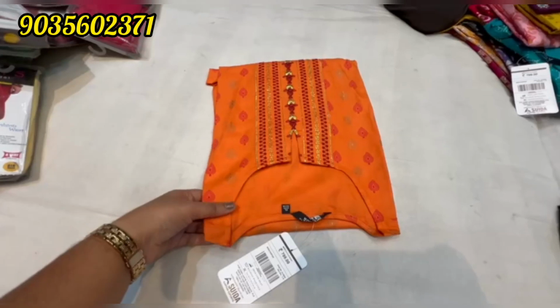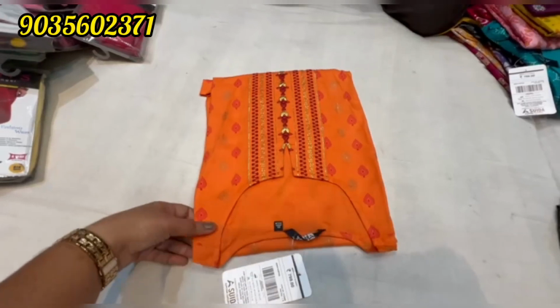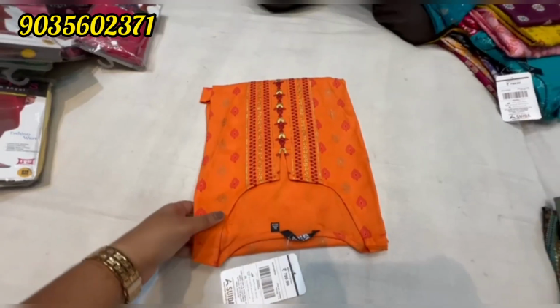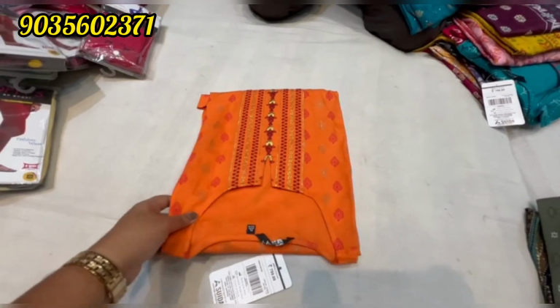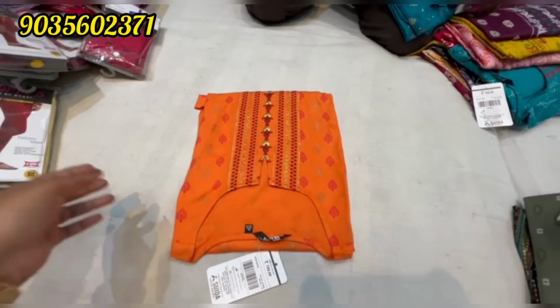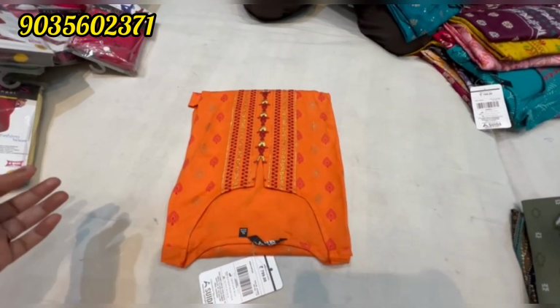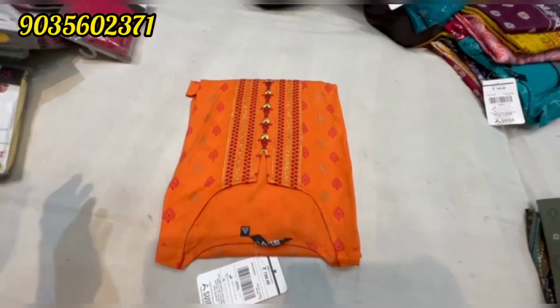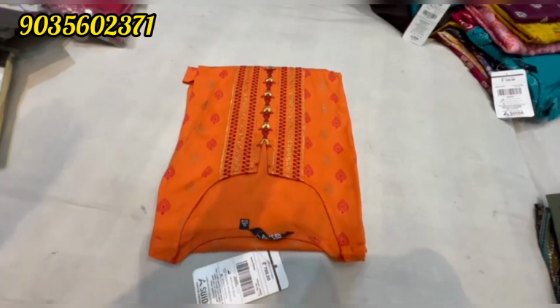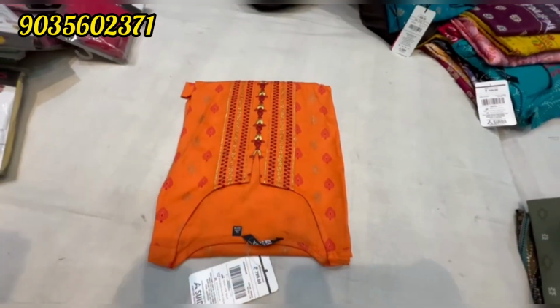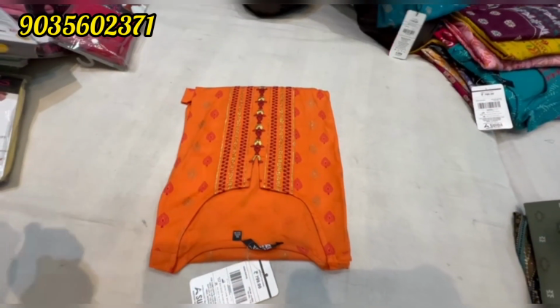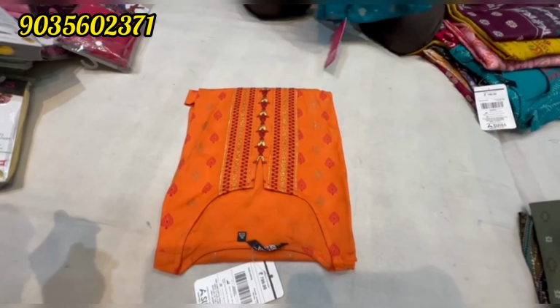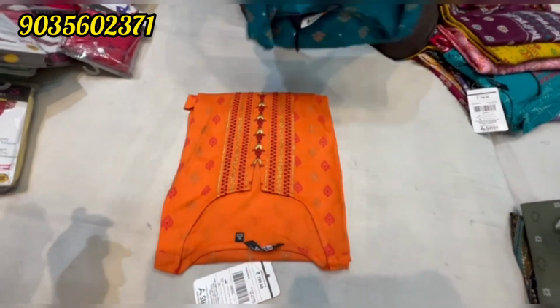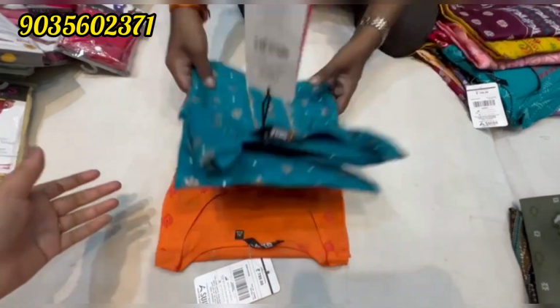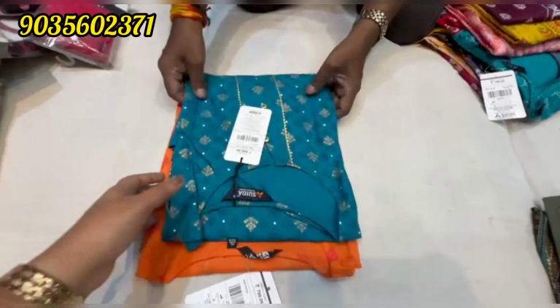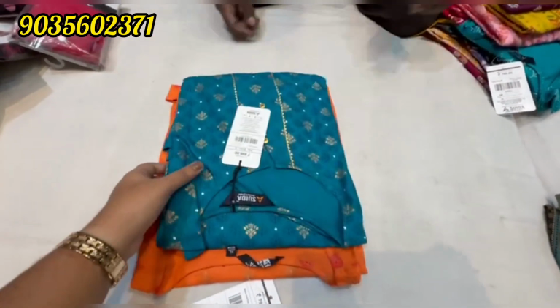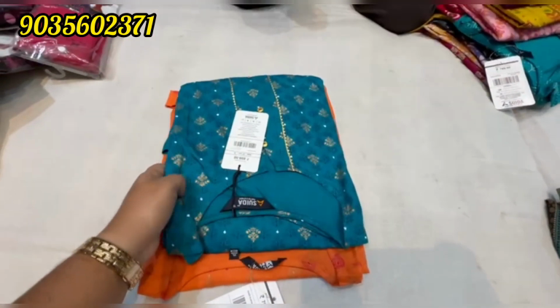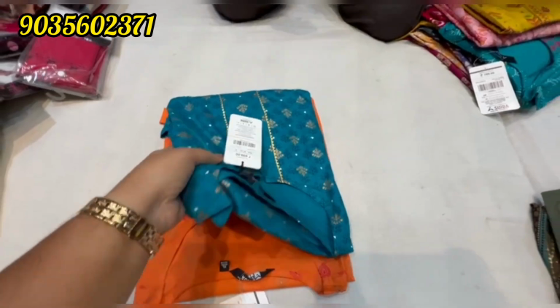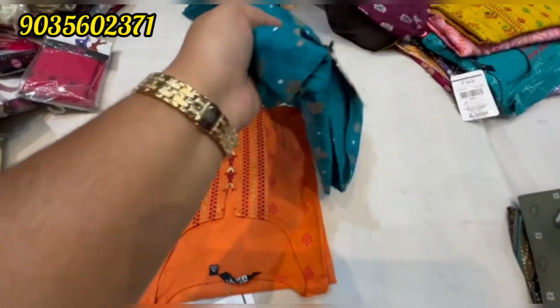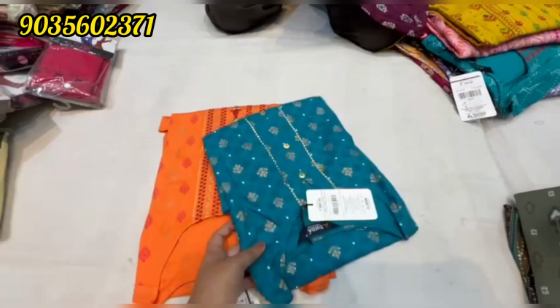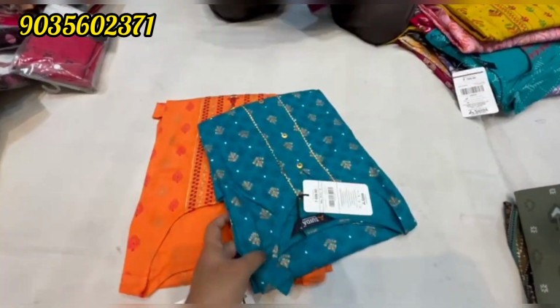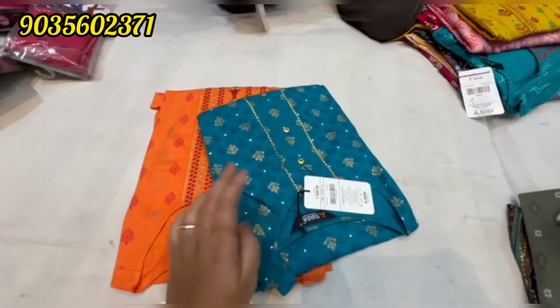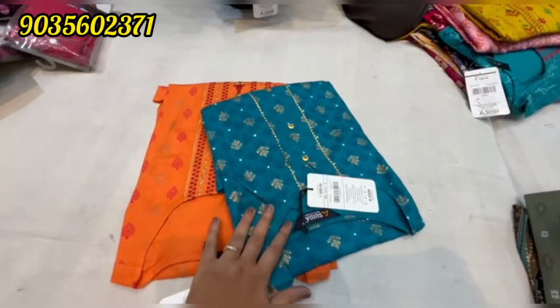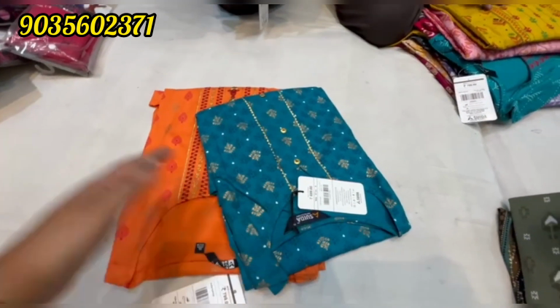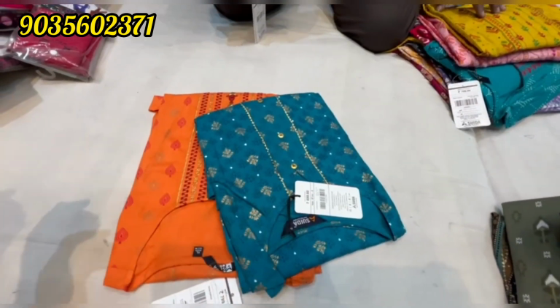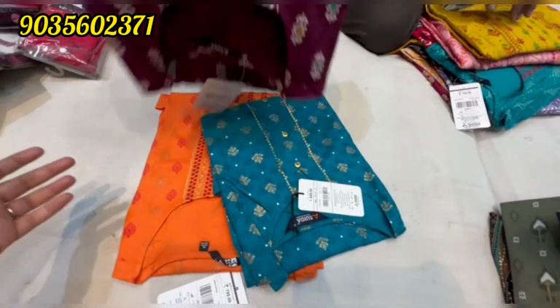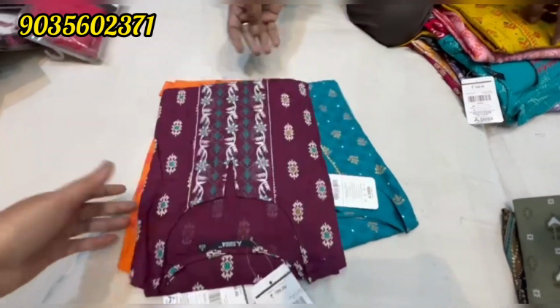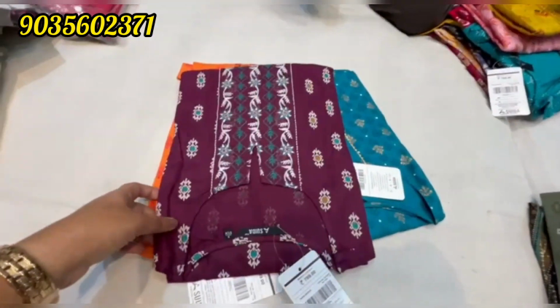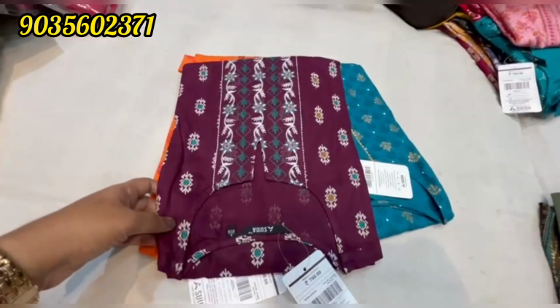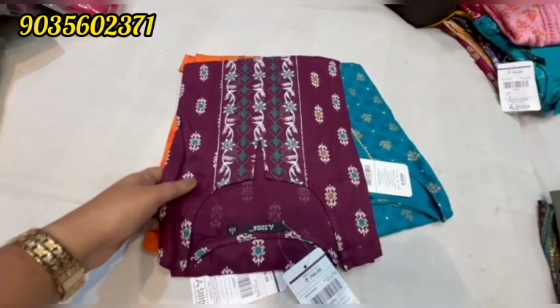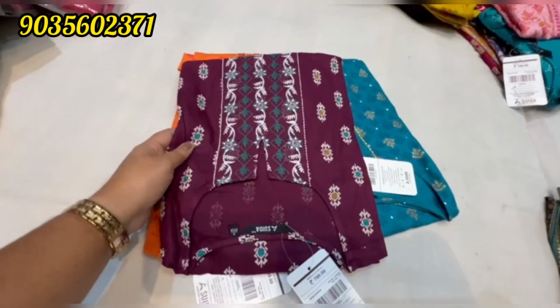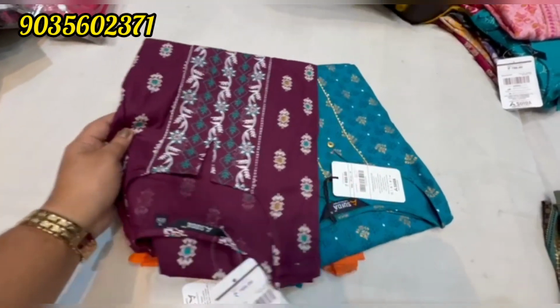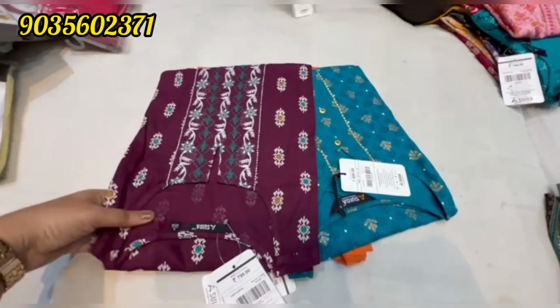Hi friends, here is a video of Tidyware Kurtis Collection. Here you can see these Kurtis are $200 and below. There is a contact number on the screen — you can contact to make your purchase.